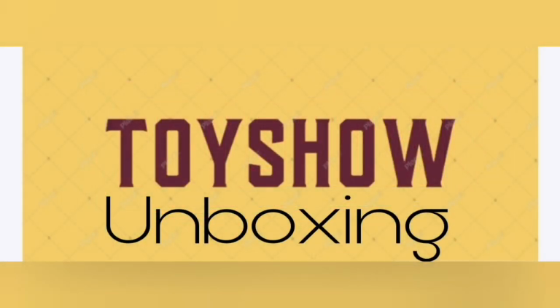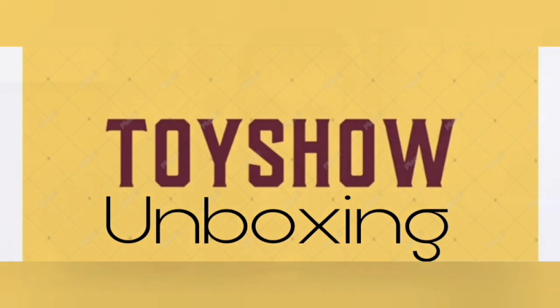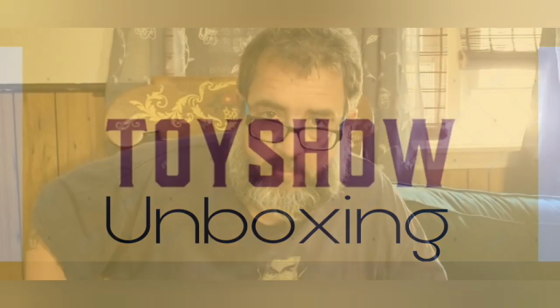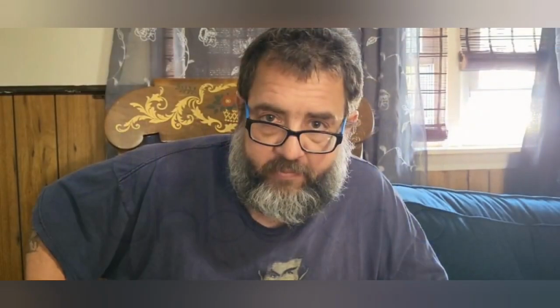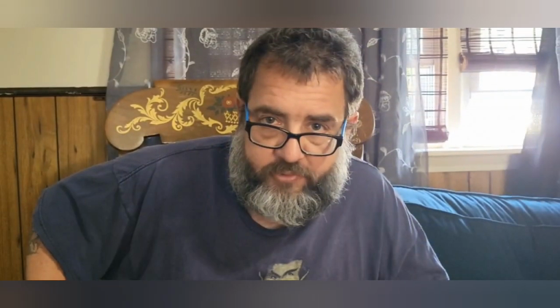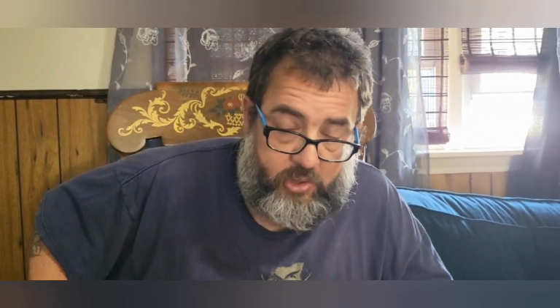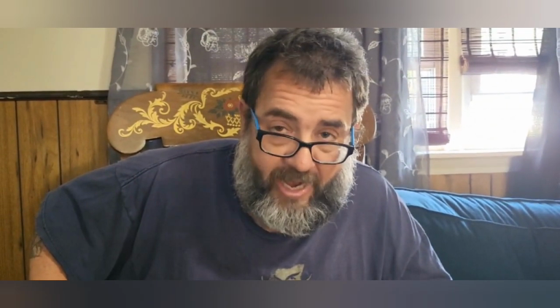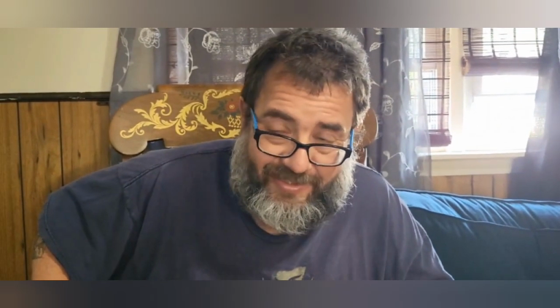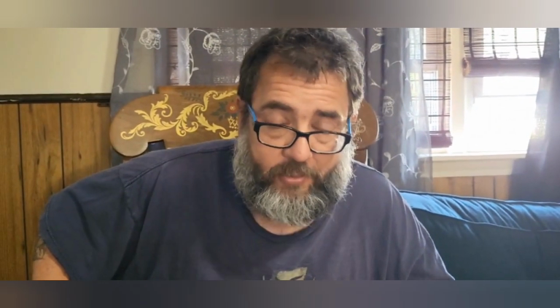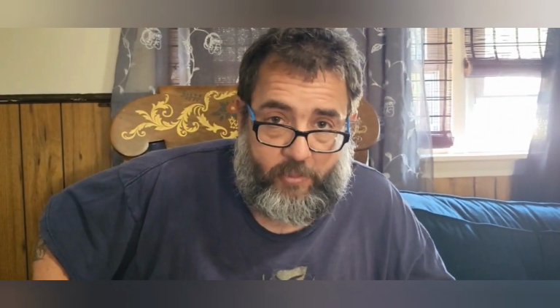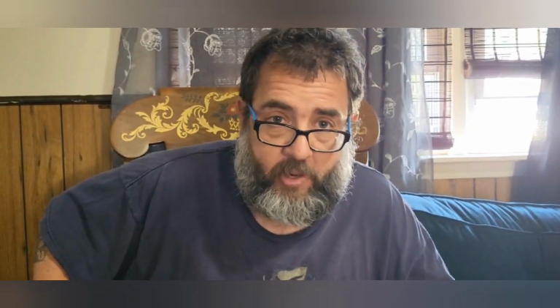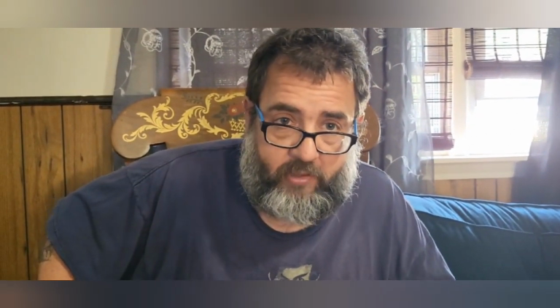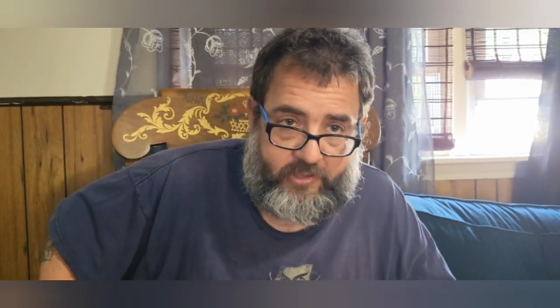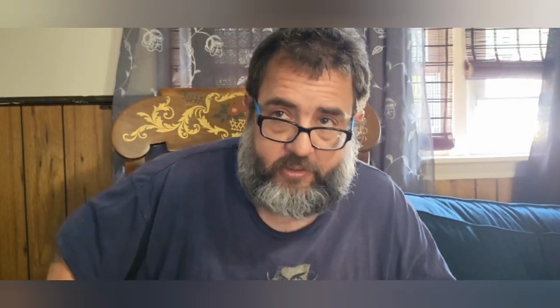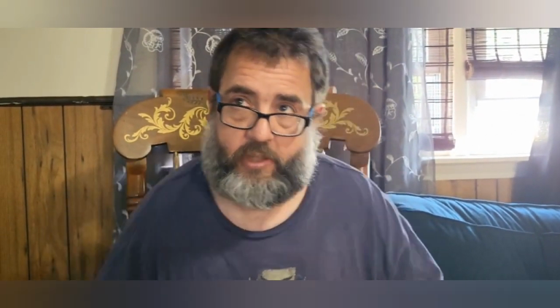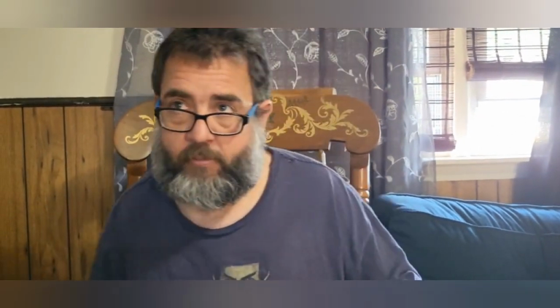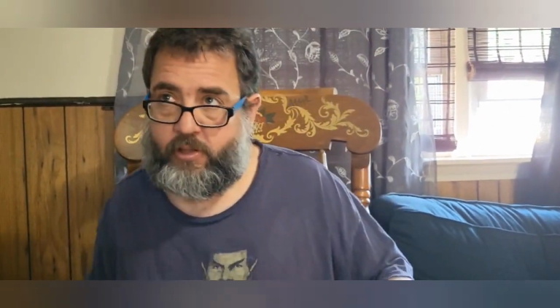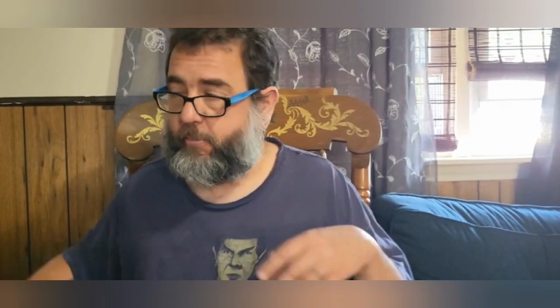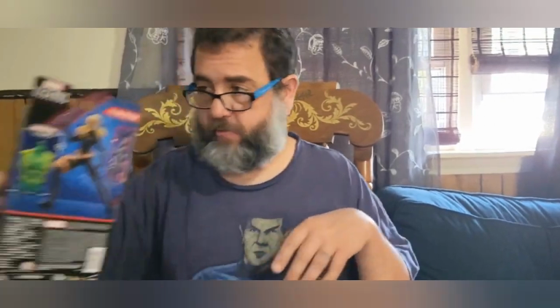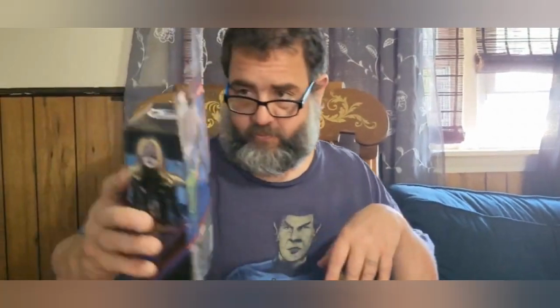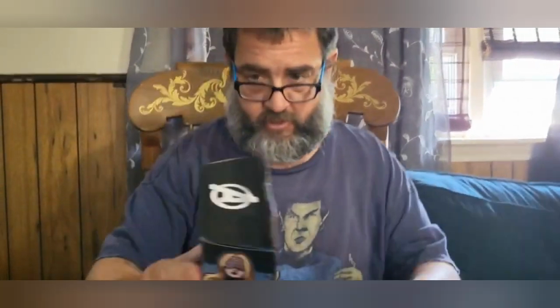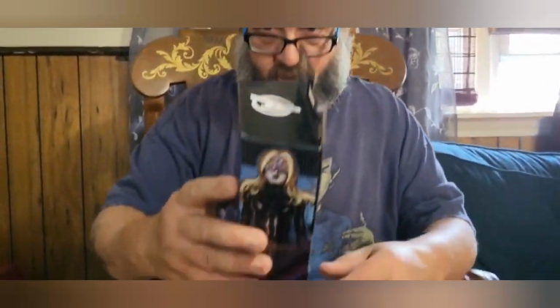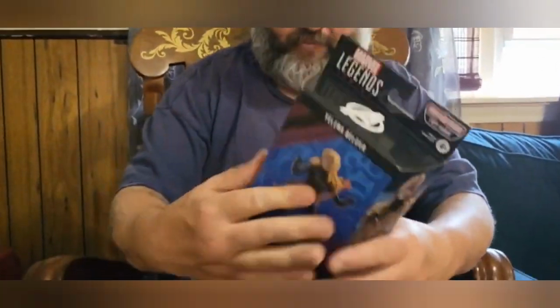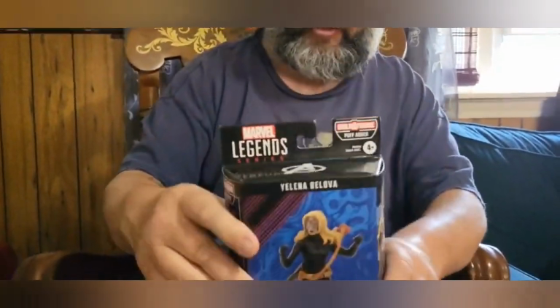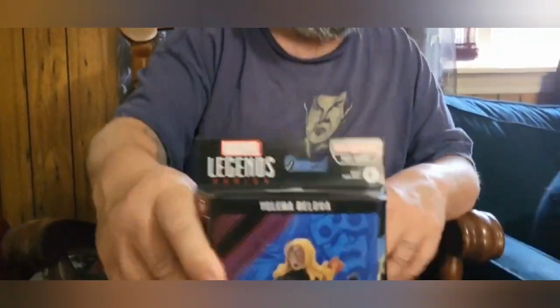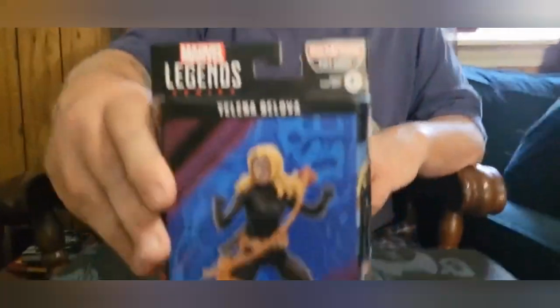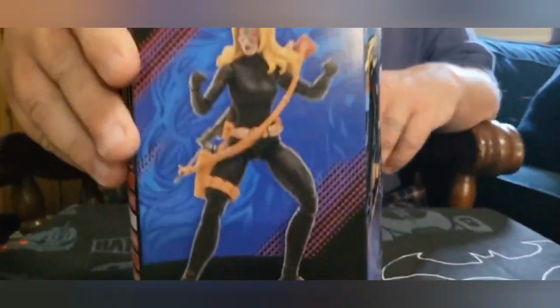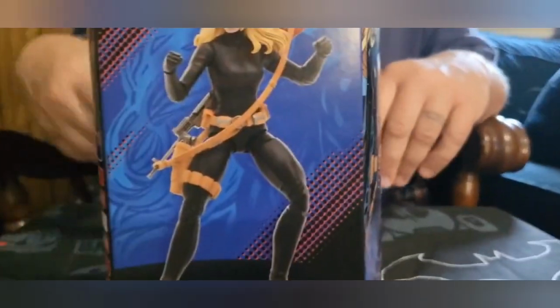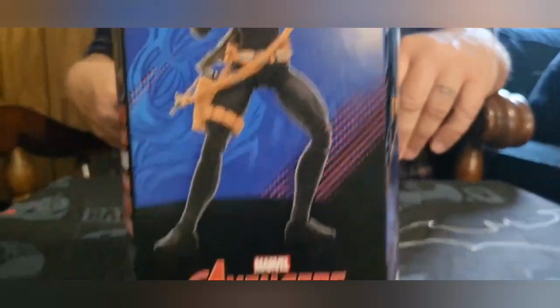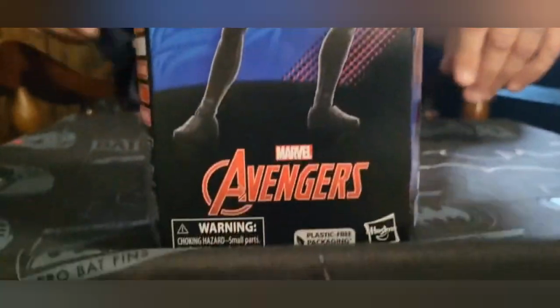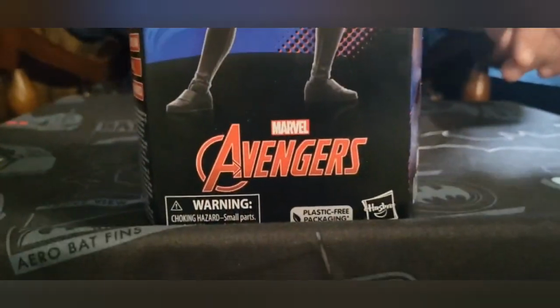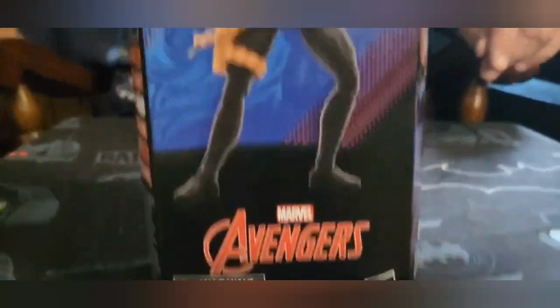Alright, we're back for another toy show unboxing. Today we're going to open a Marvel Legends Yelena Belova from the Puff Adder build-a-figure line.